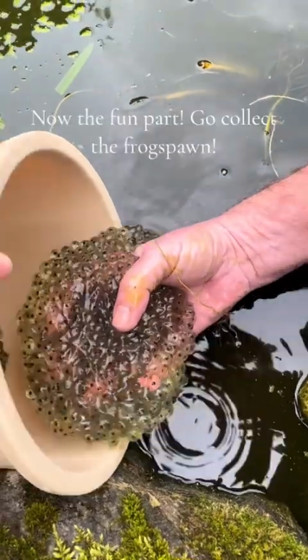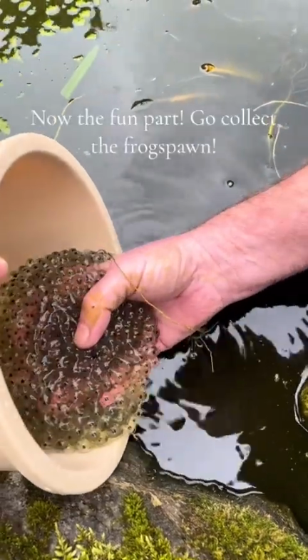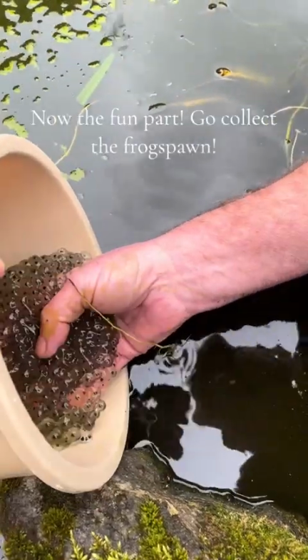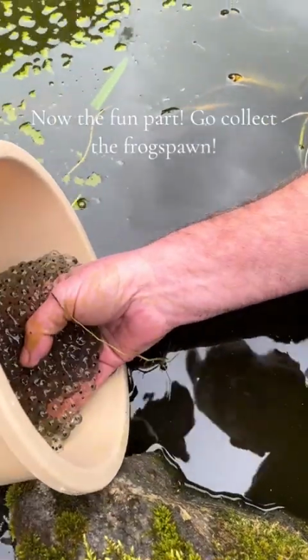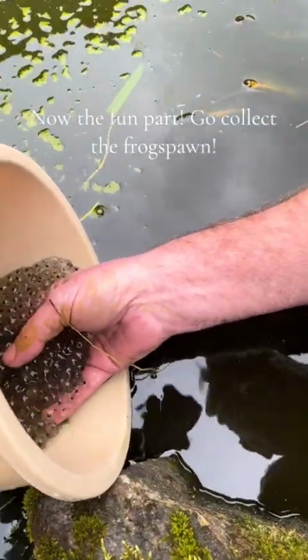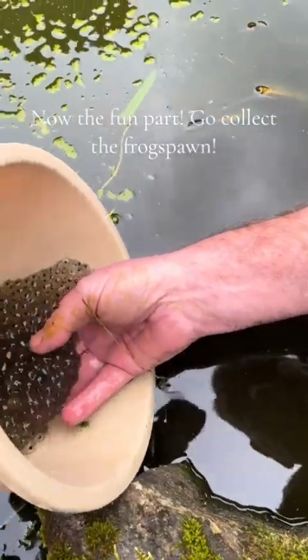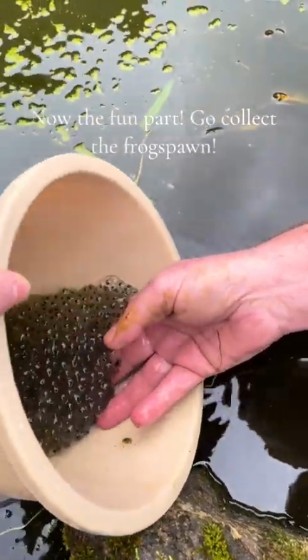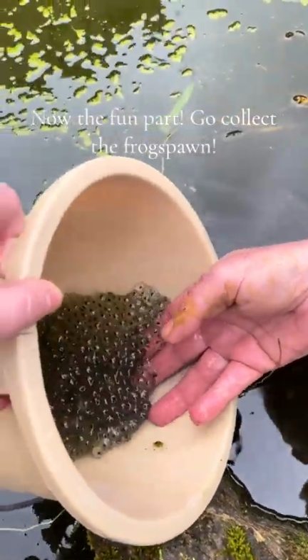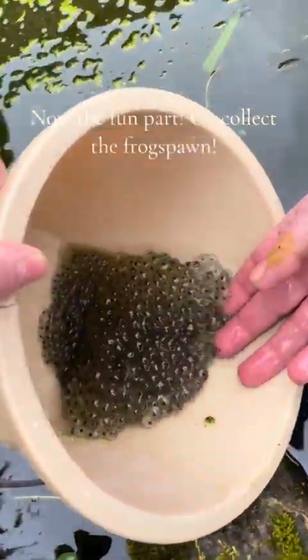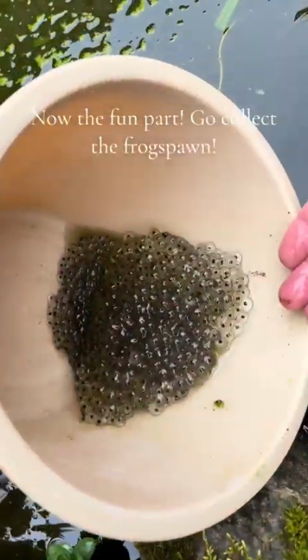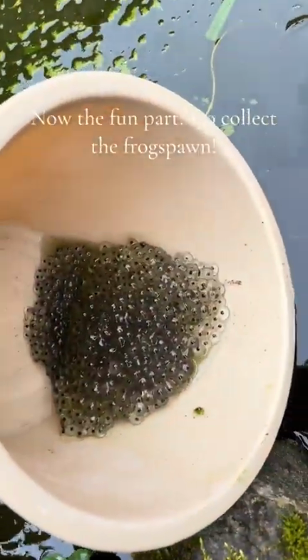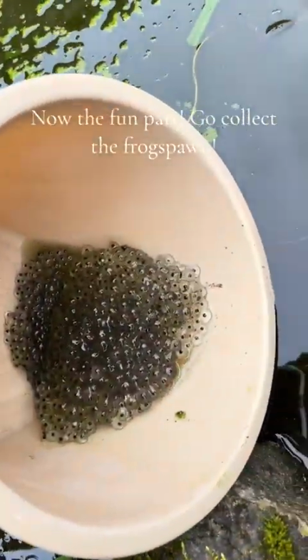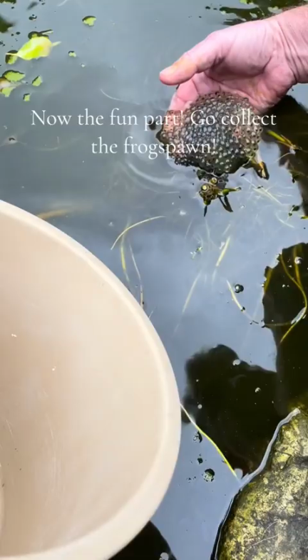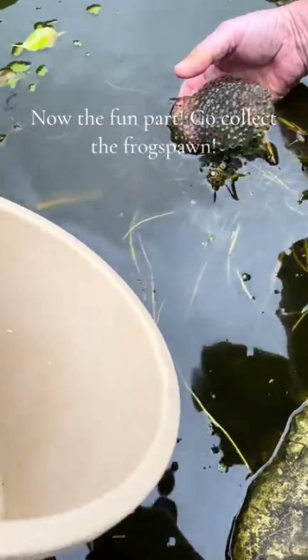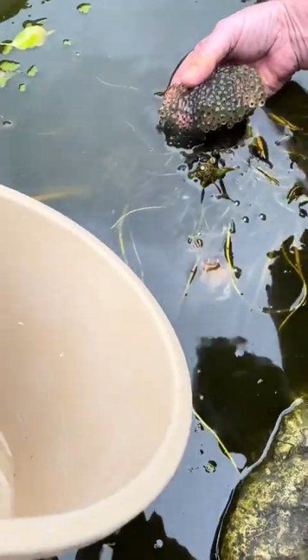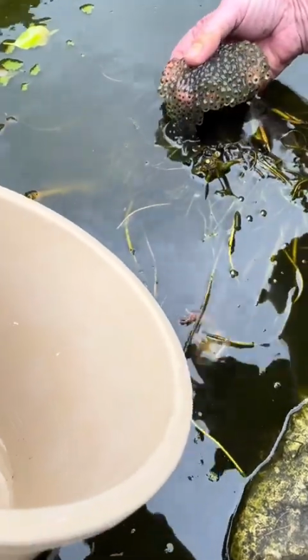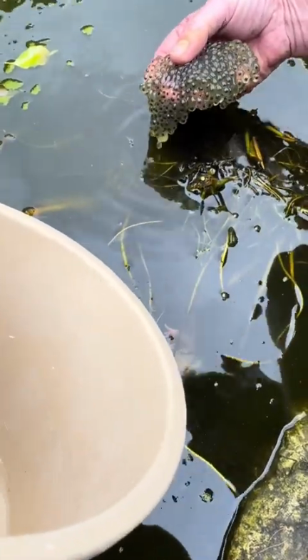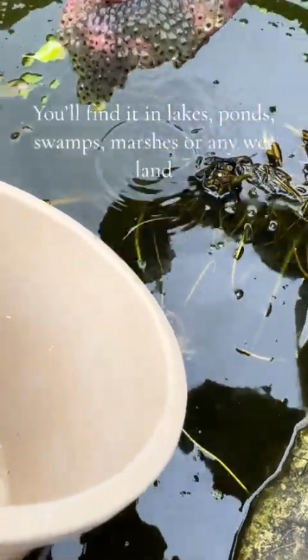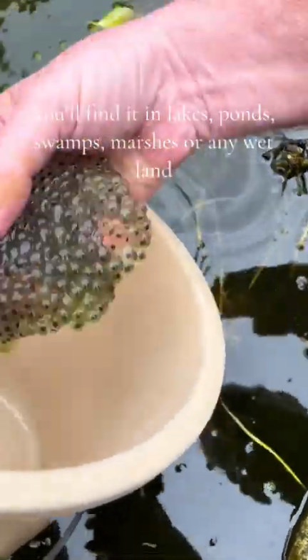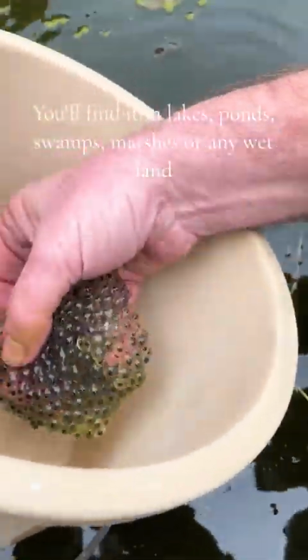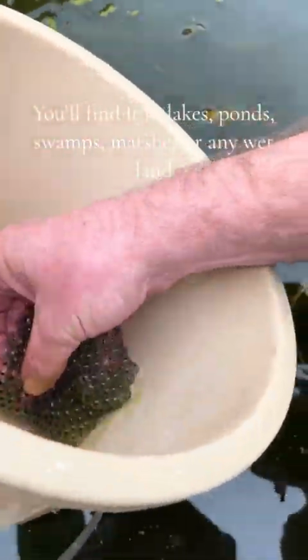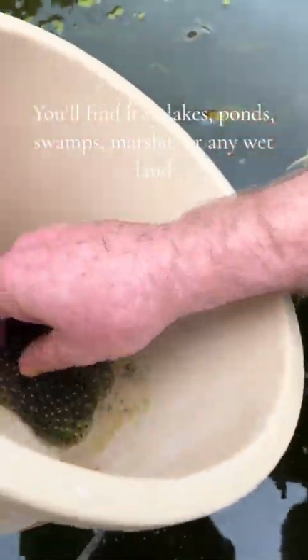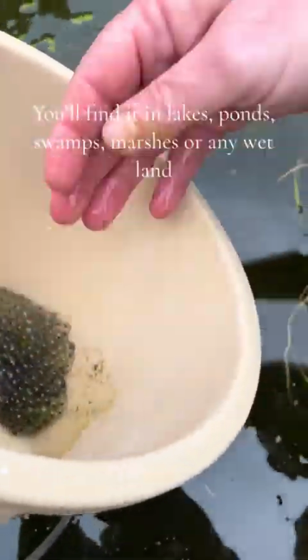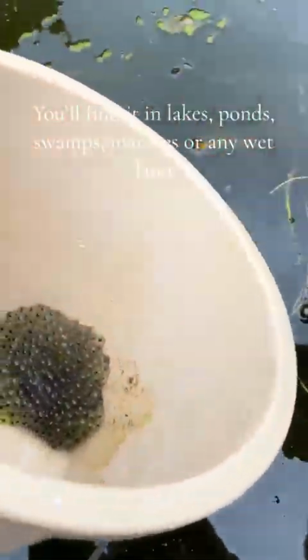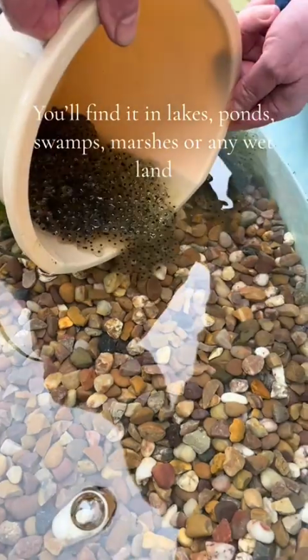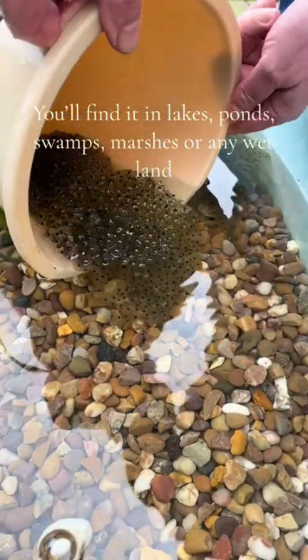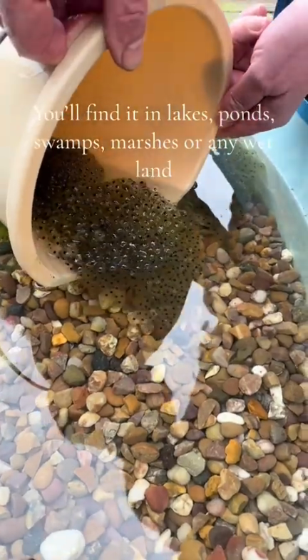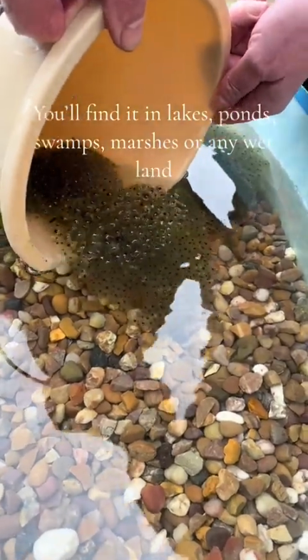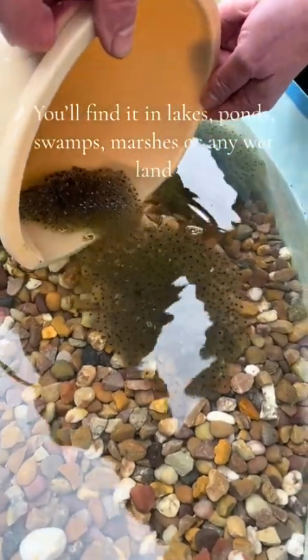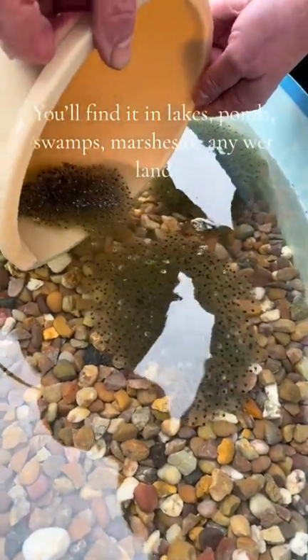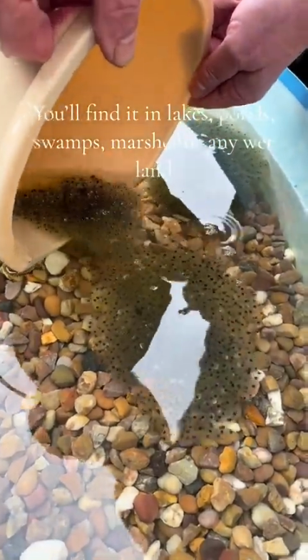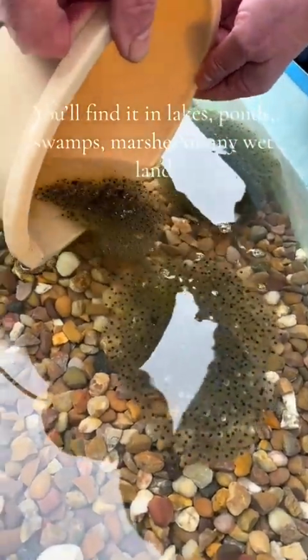Now the fun part. Go collect the frog spawn. You'll find it in lakes, ponds, swamps, marshes, or any wetland.